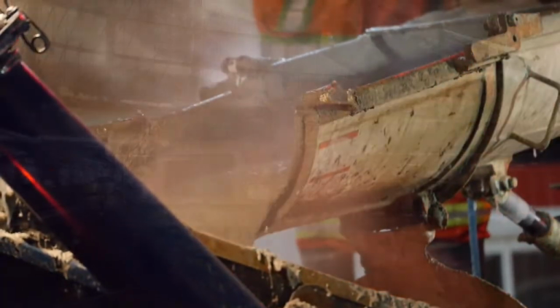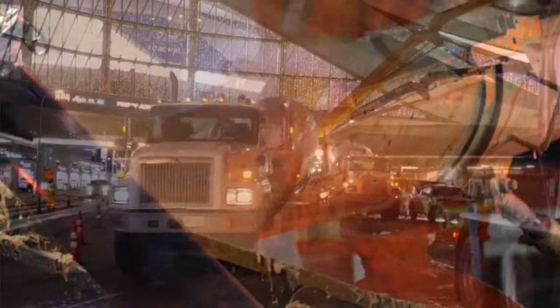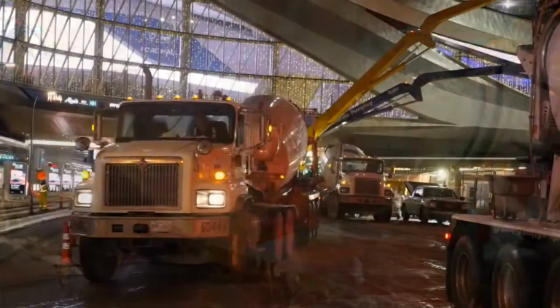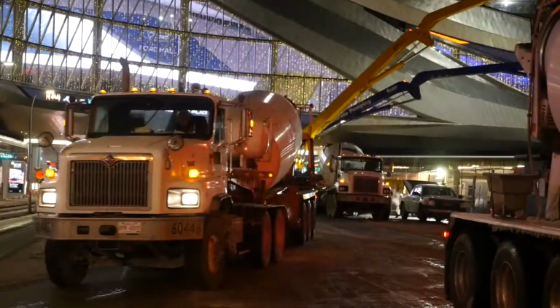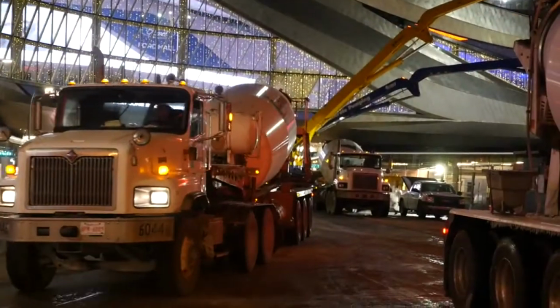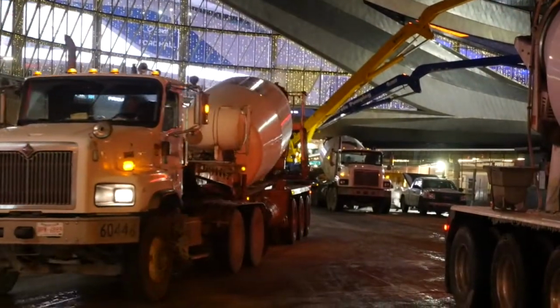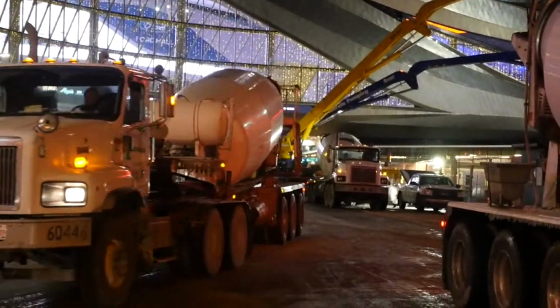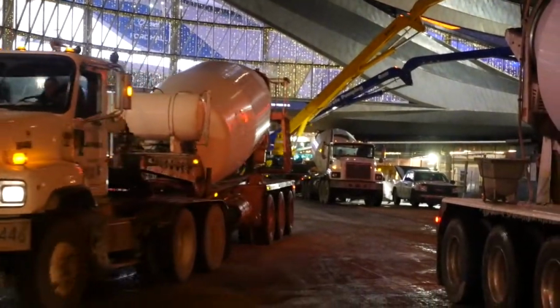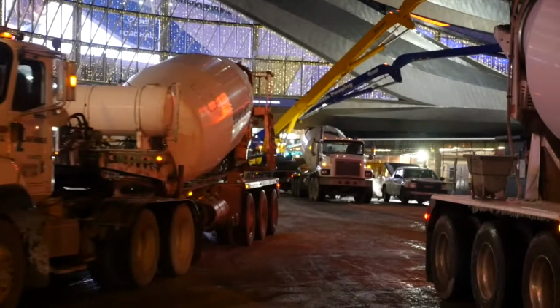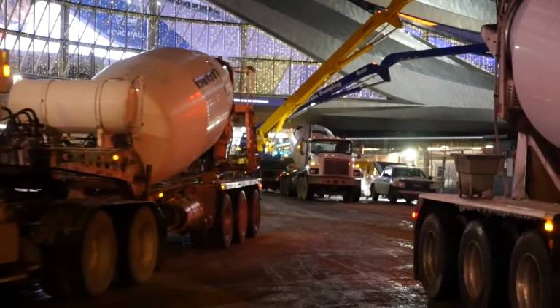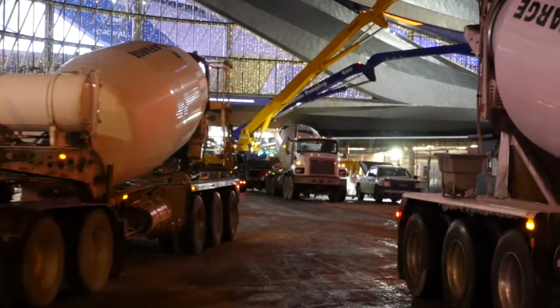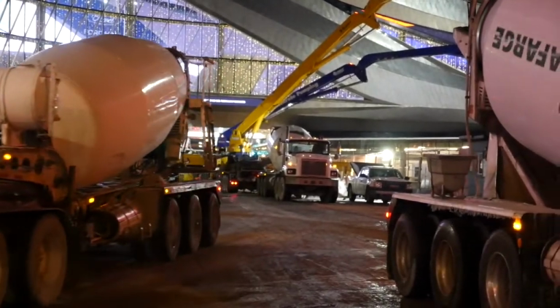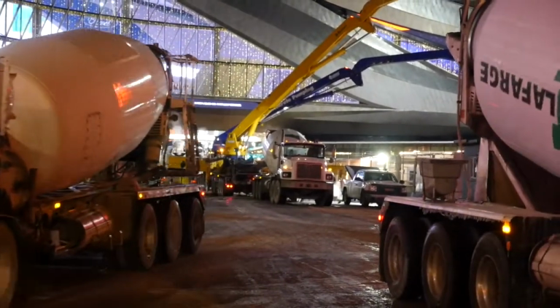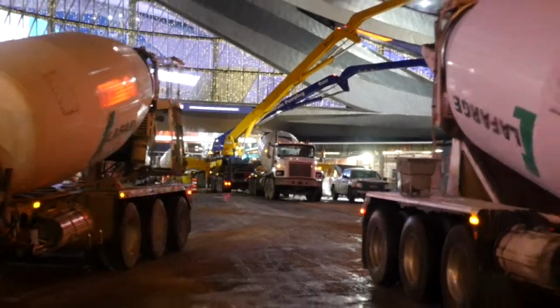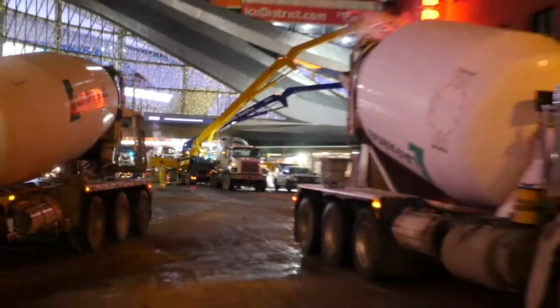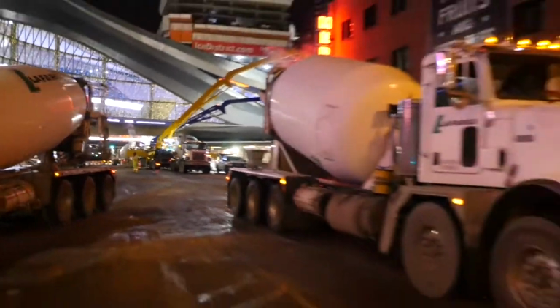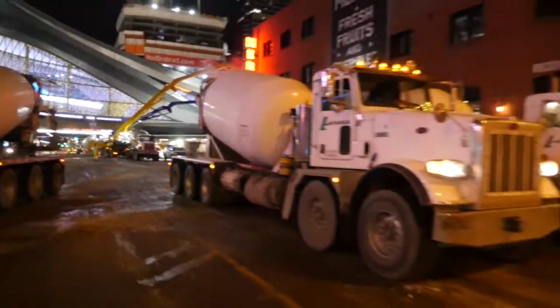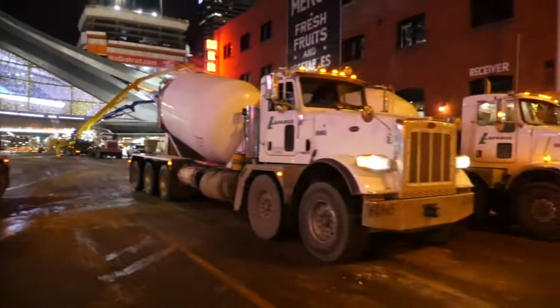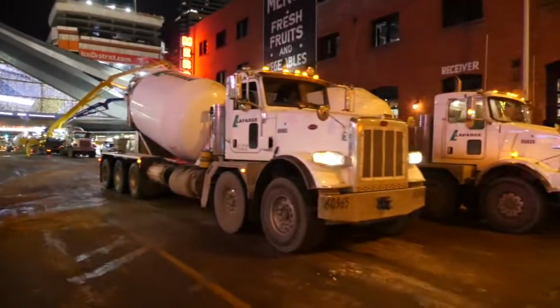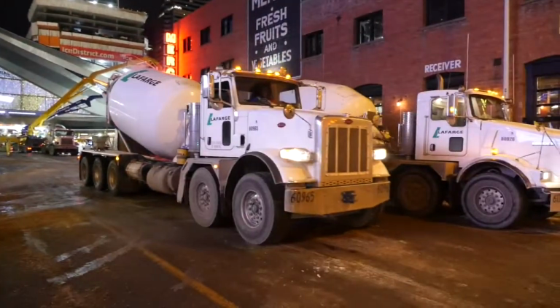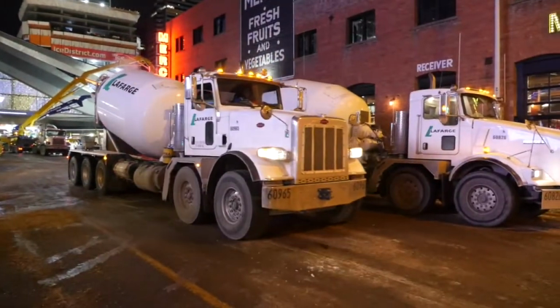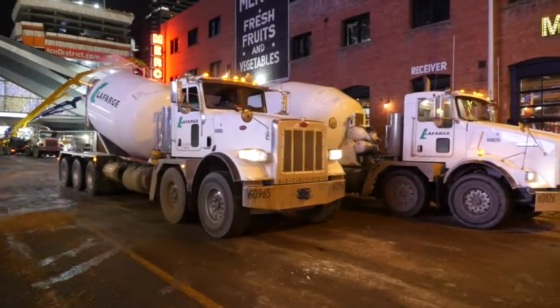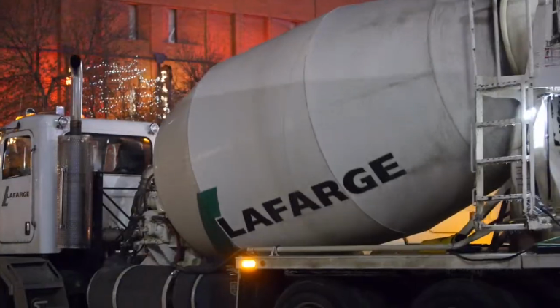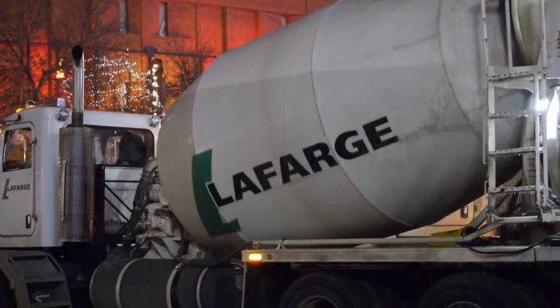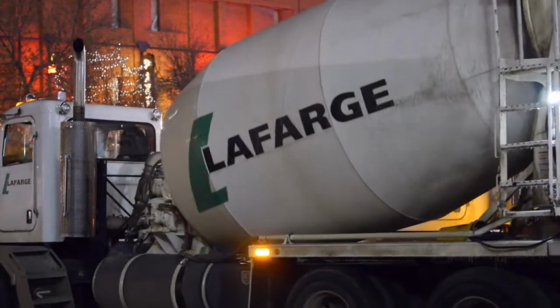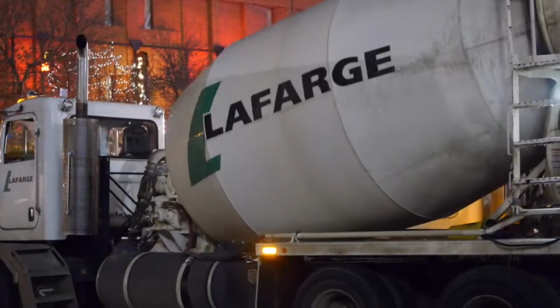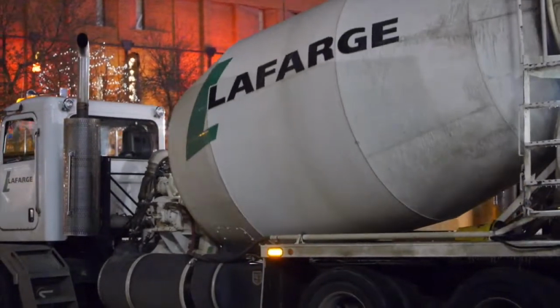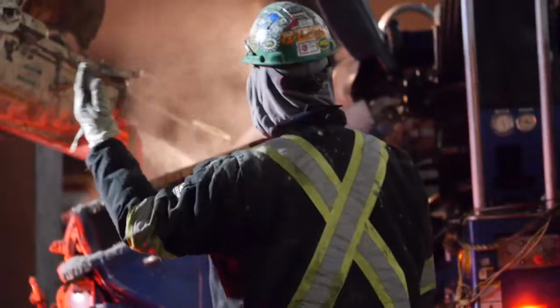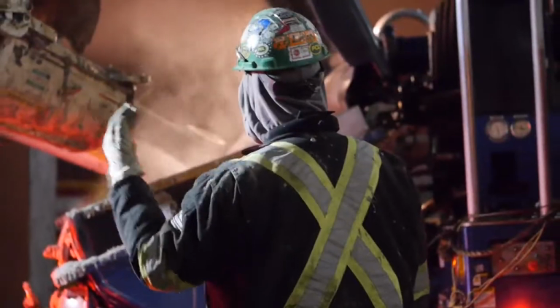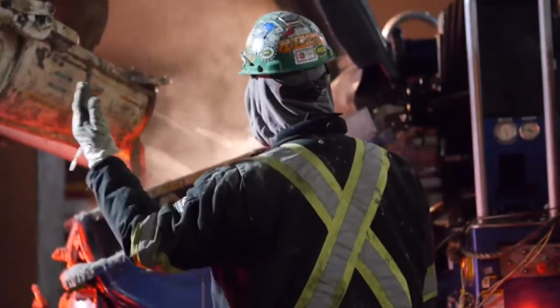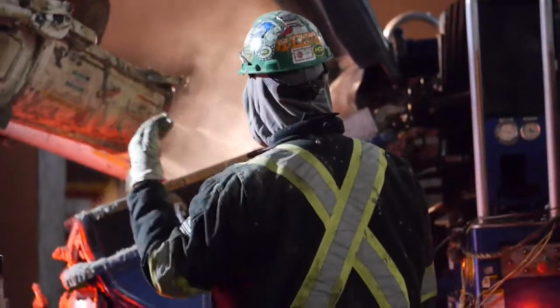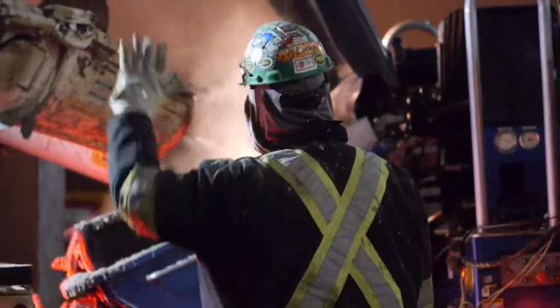We have three wet-batch plants in Edmonton, all of which can handle 150 cubic meters an hour. Our biggest challenge in this pour was bringing enough trucking power, so we had to get drivers from out of town. The coordination of trucks on site took a lot of work behind the scenes.